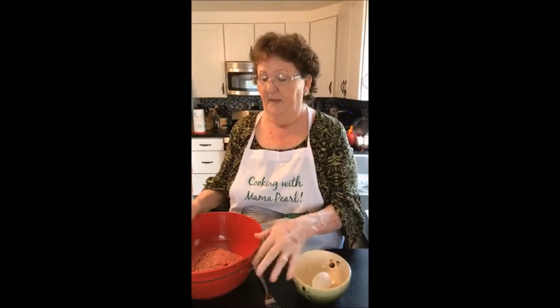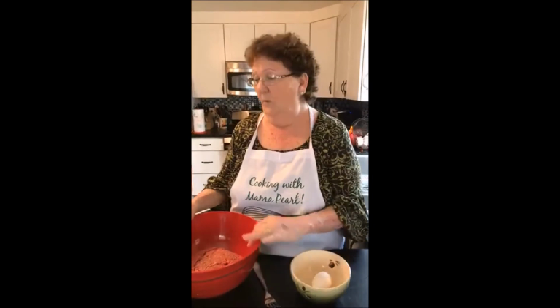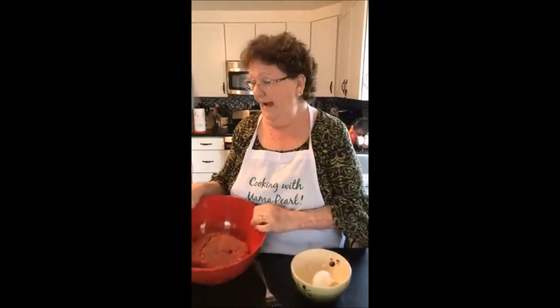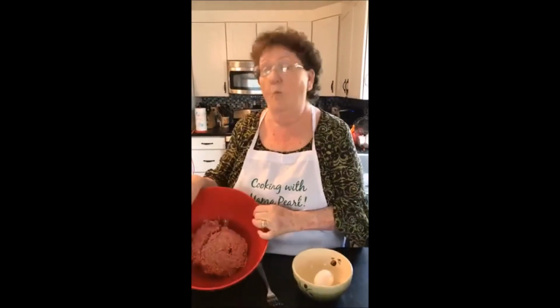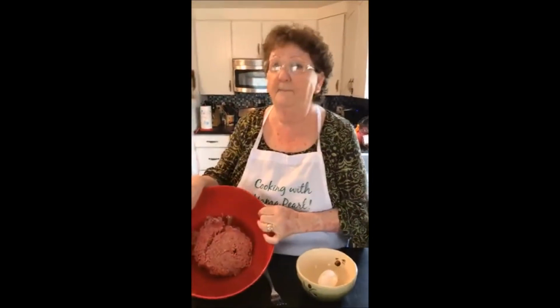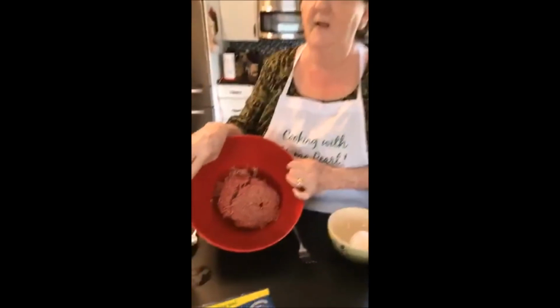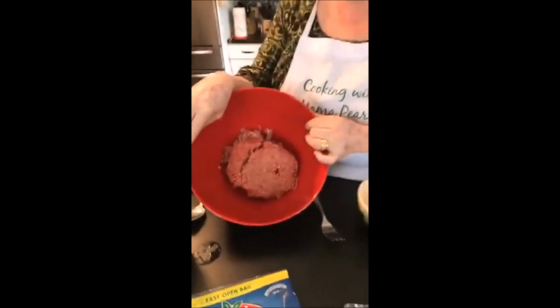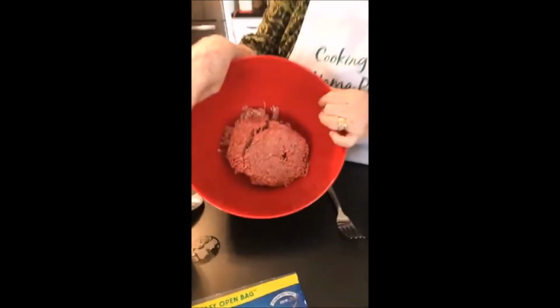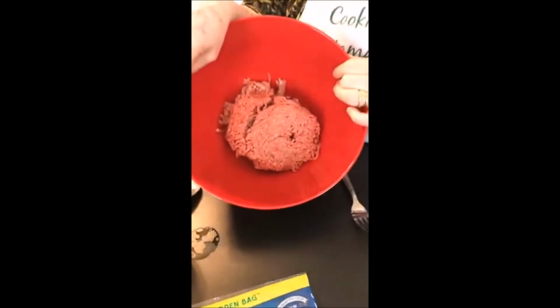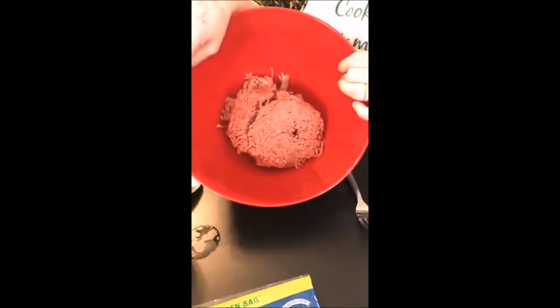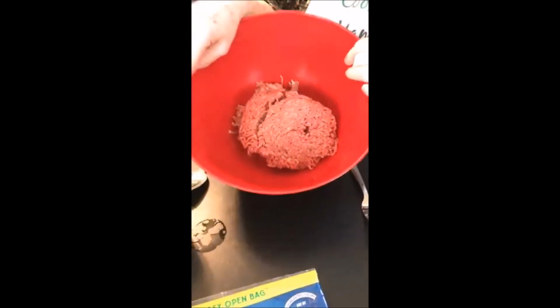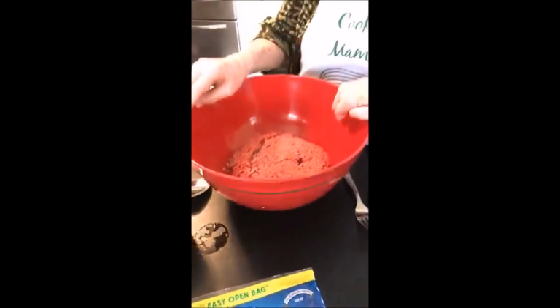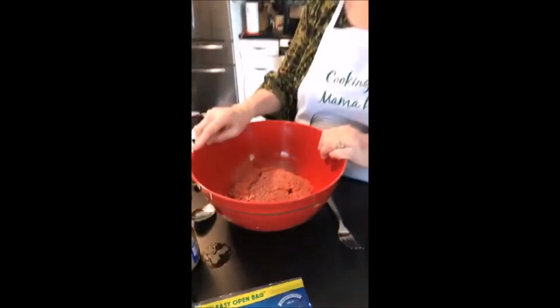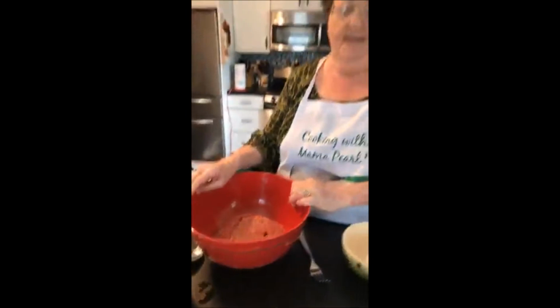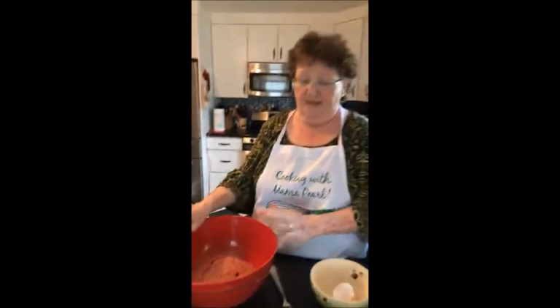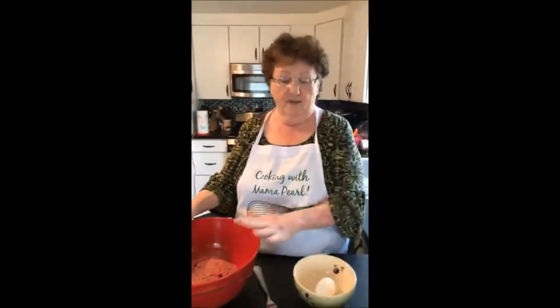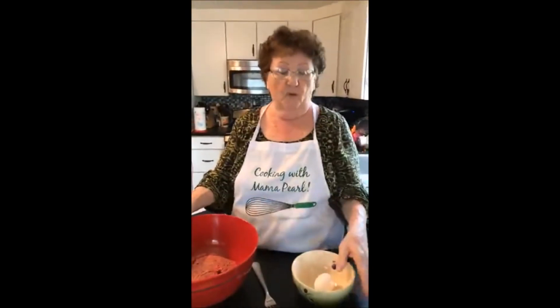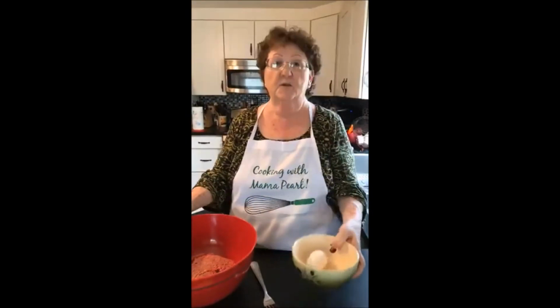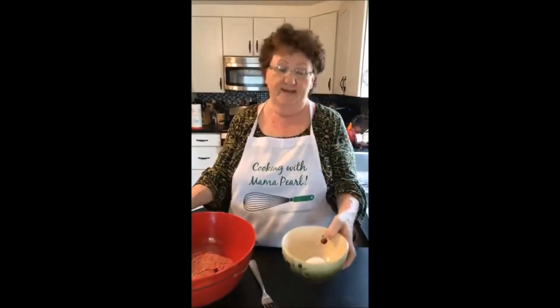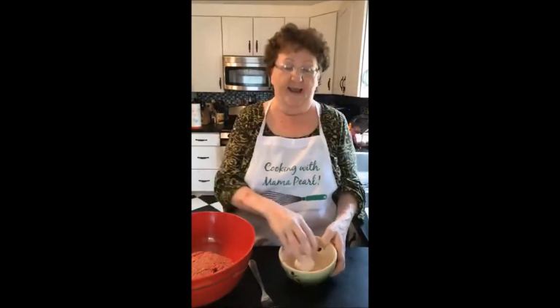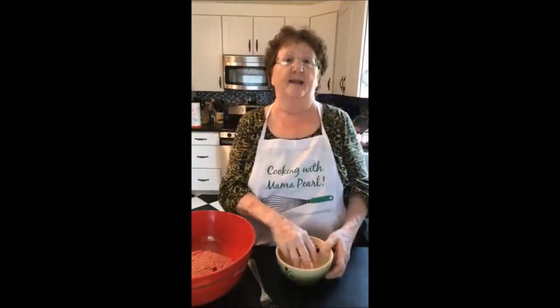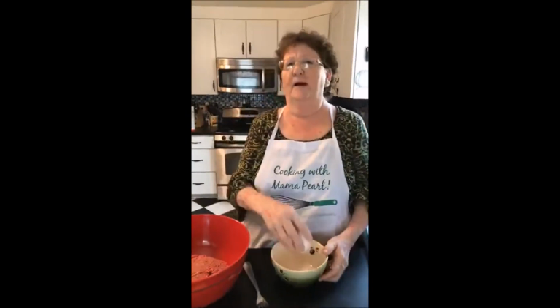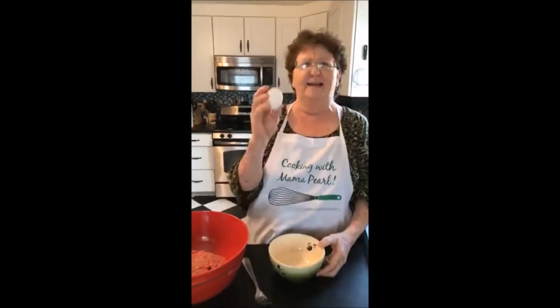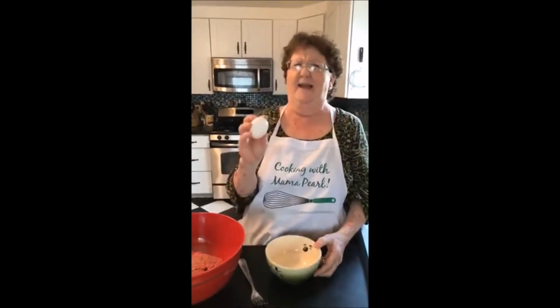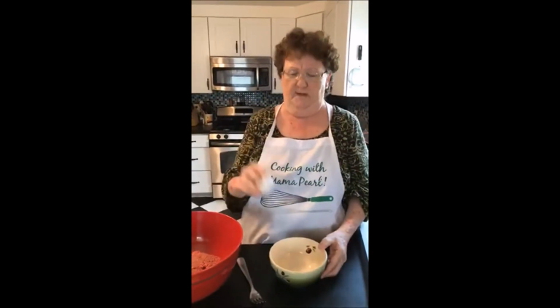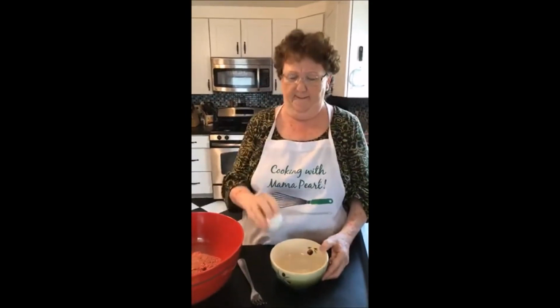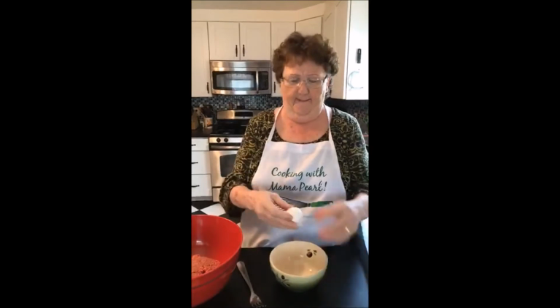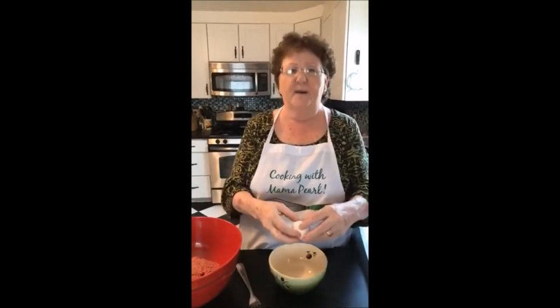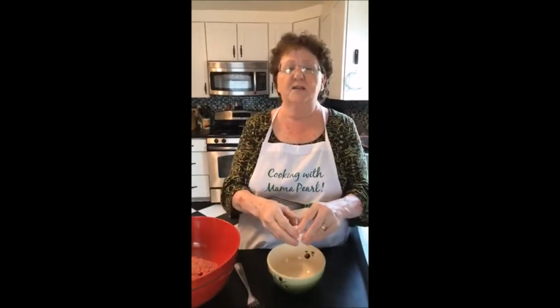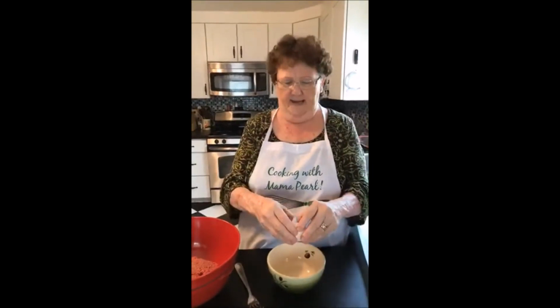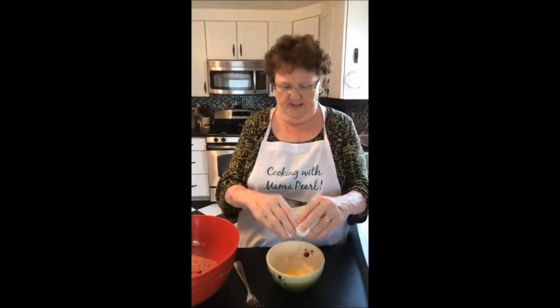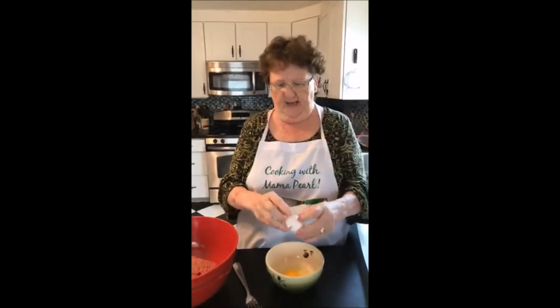So we have one pound of ground hamburger in here, and then we're going to beat an egg — one little egg, we're going to punish it and beat it tiny.